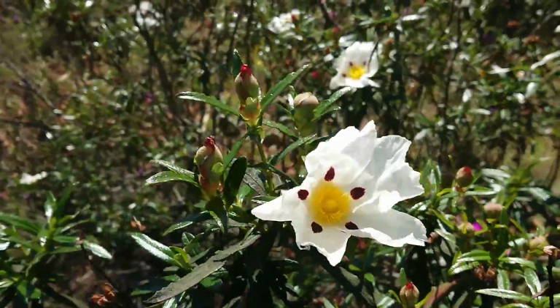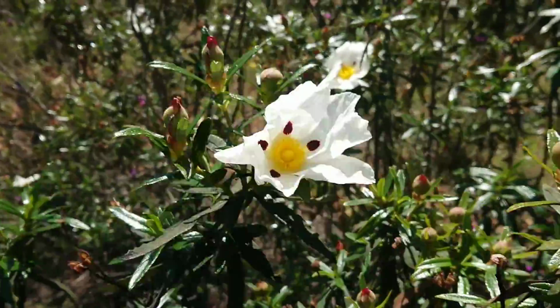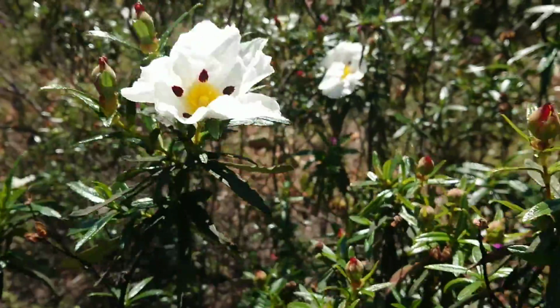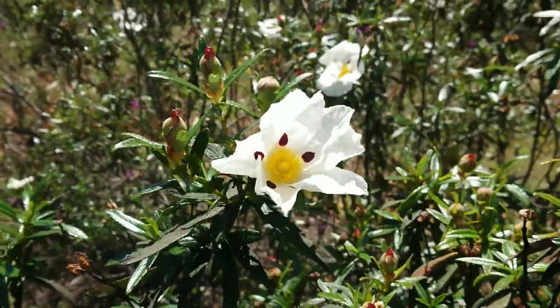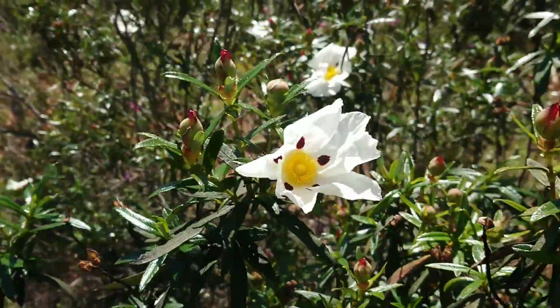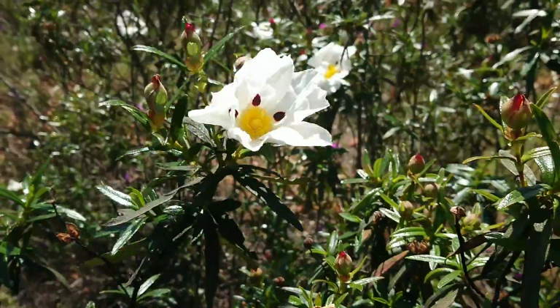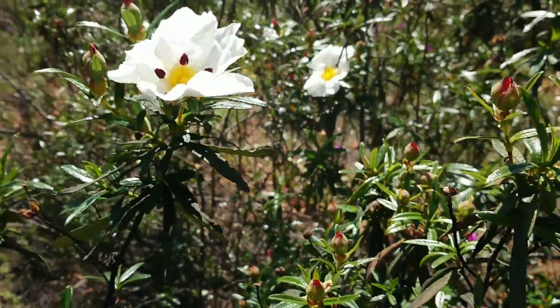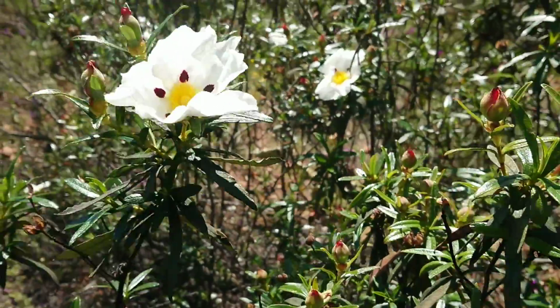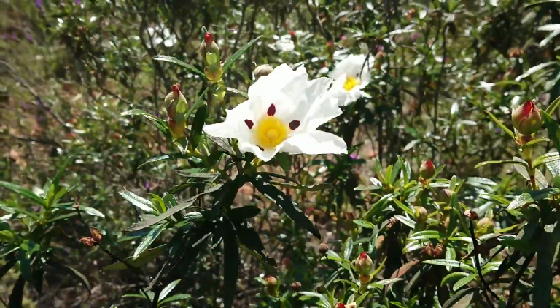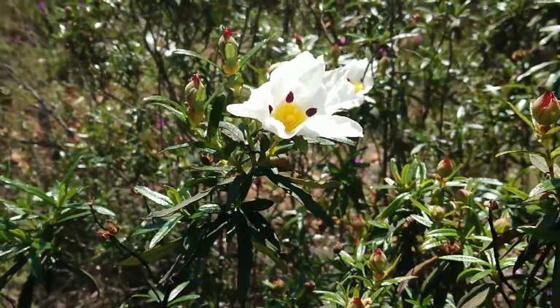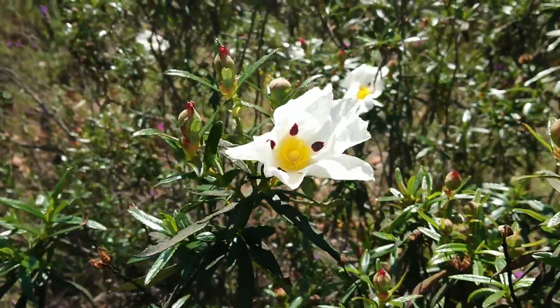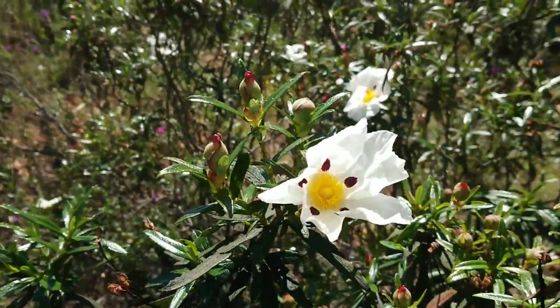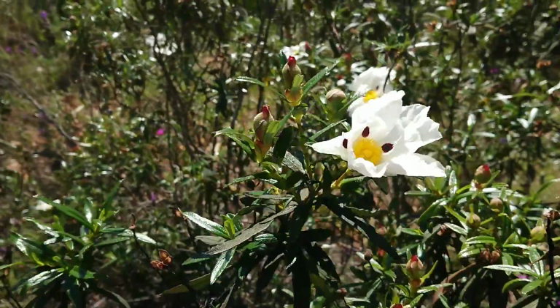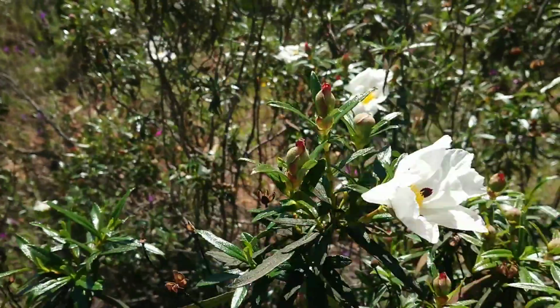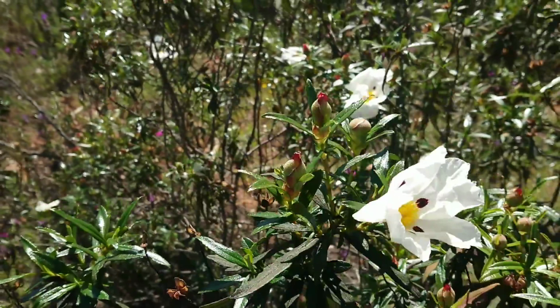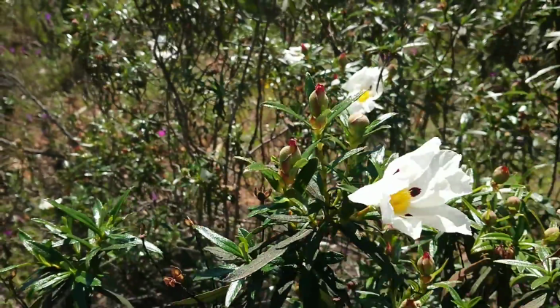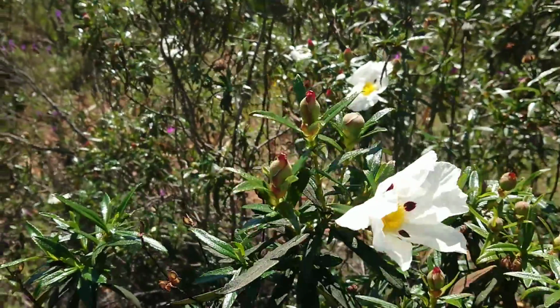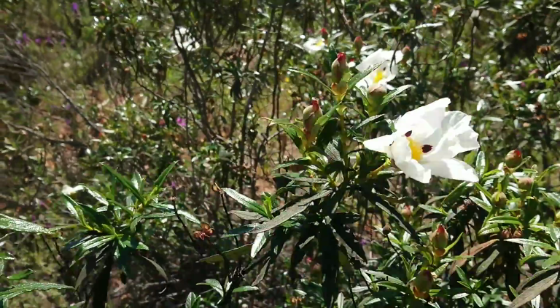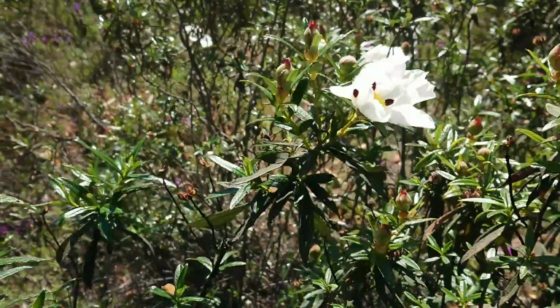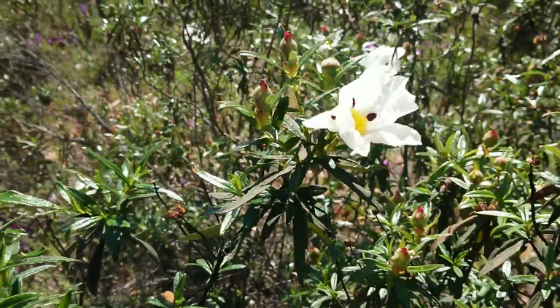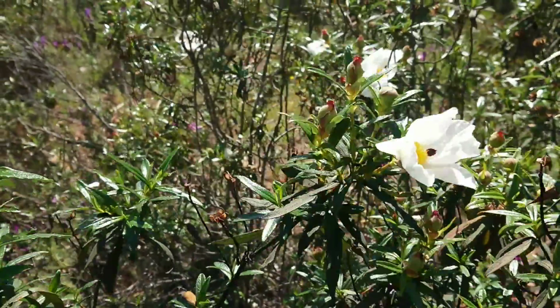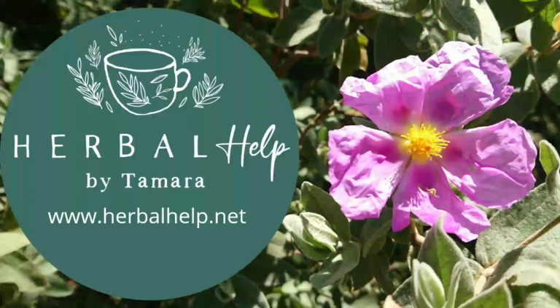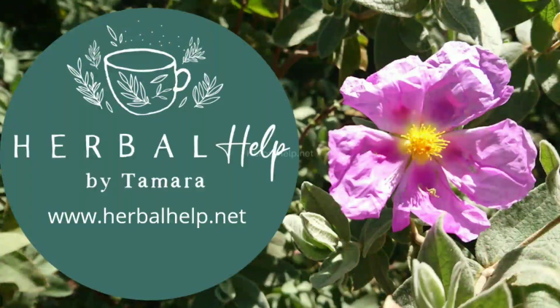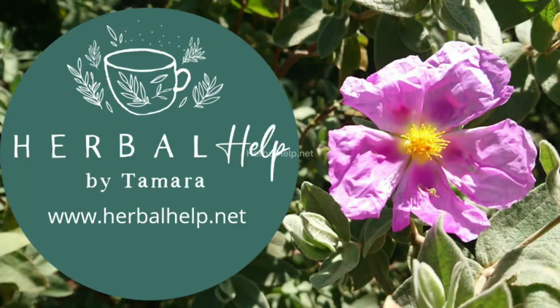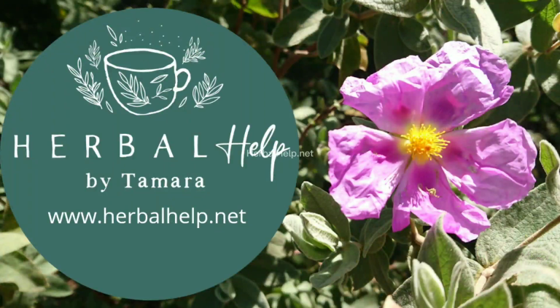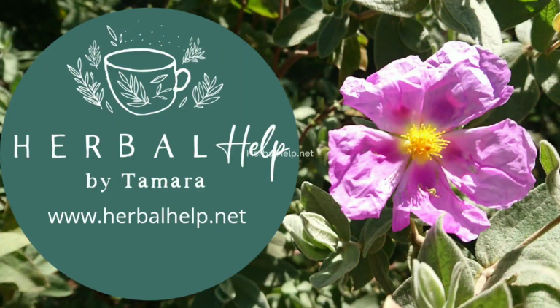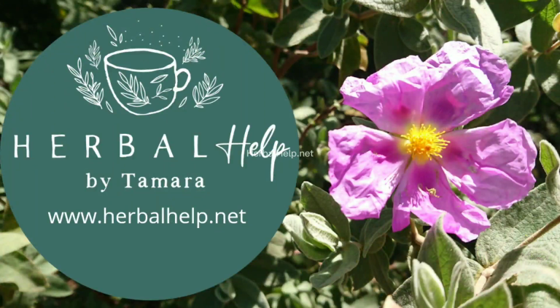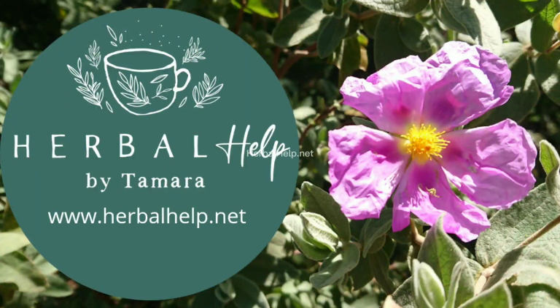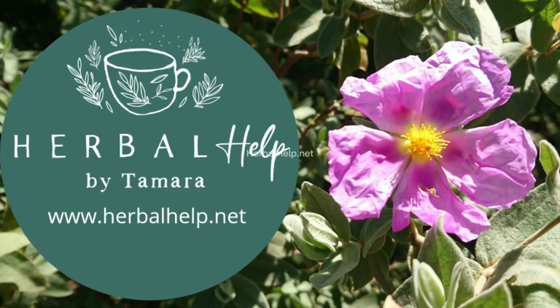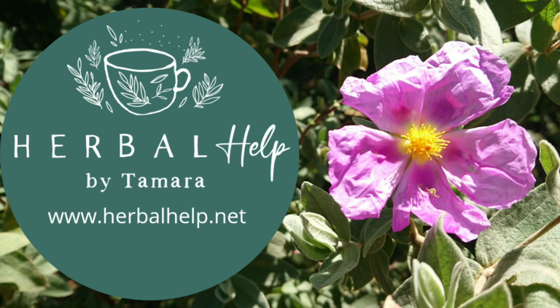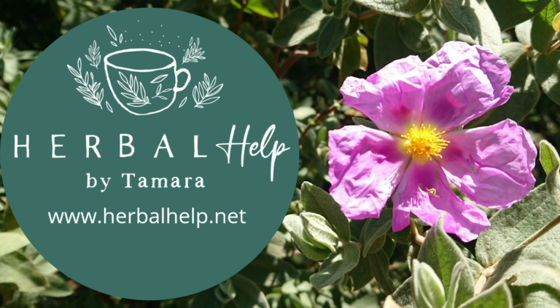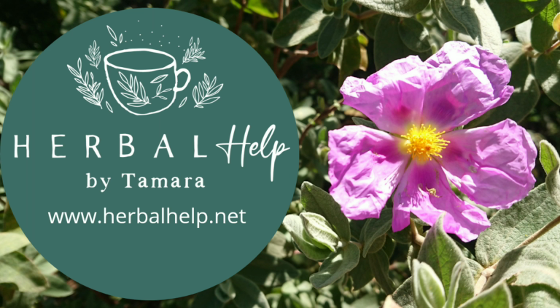Gum rock rose Cistus. I hope you enjoyed this. Greetings from Portugal!